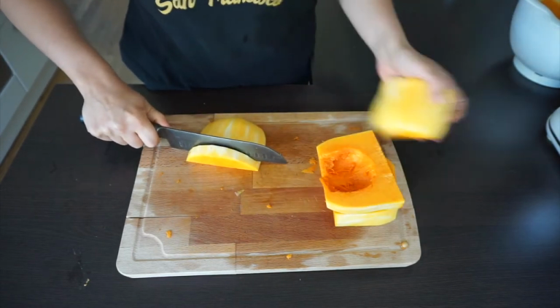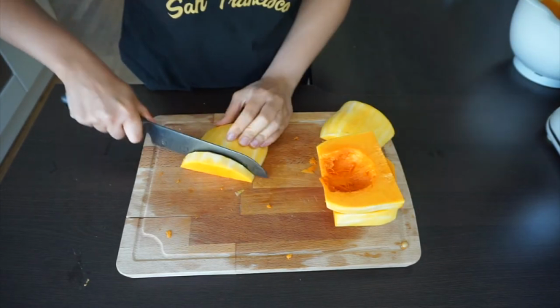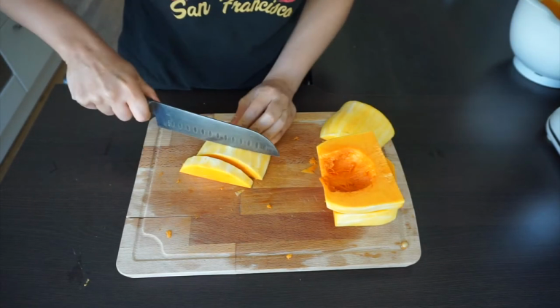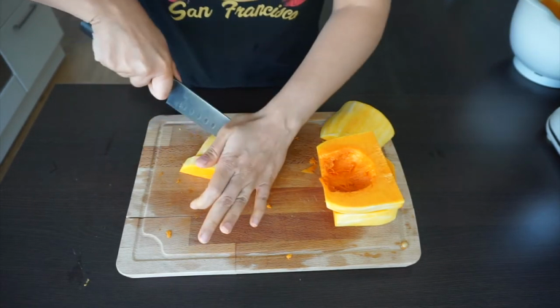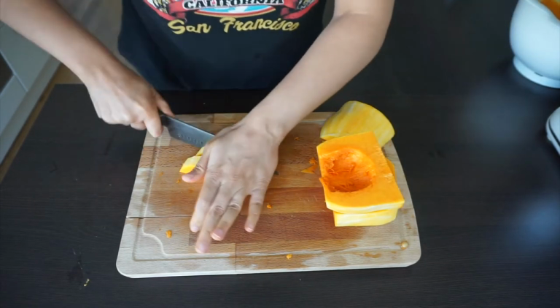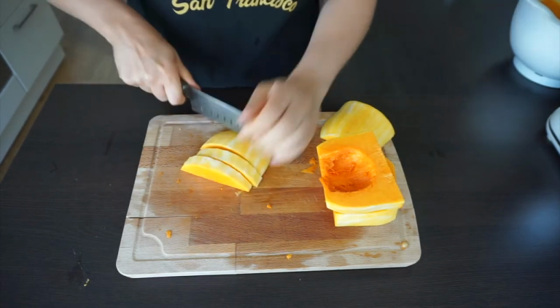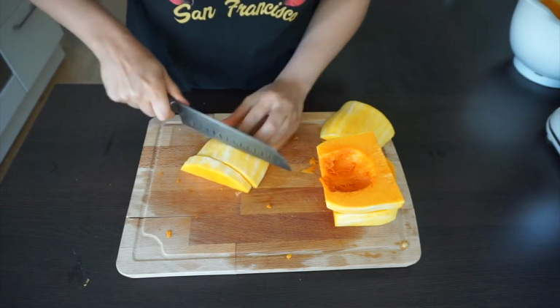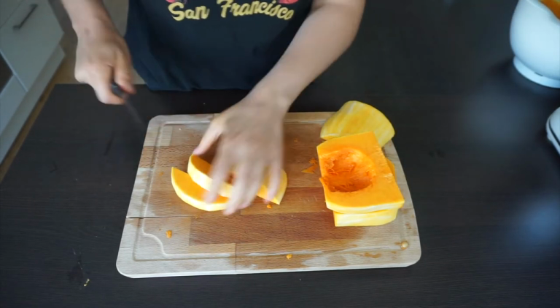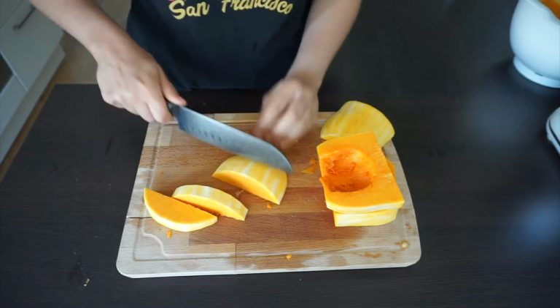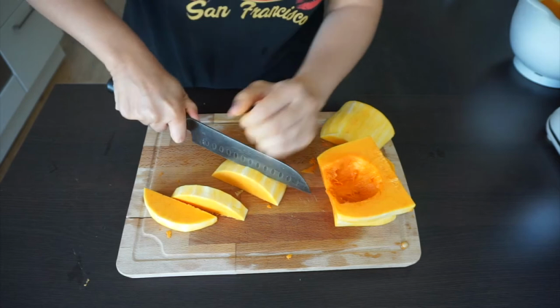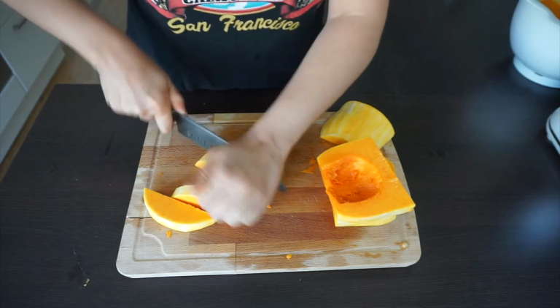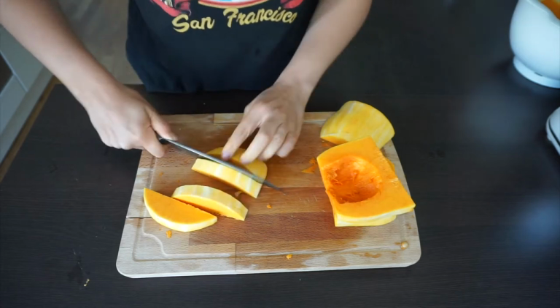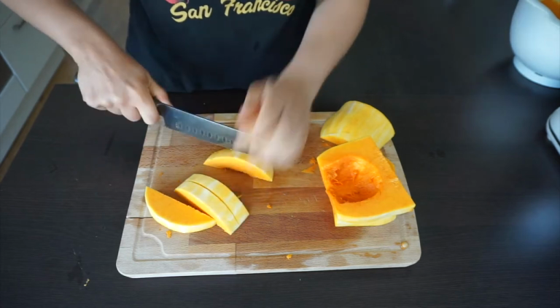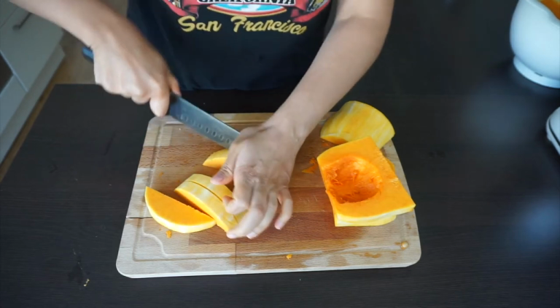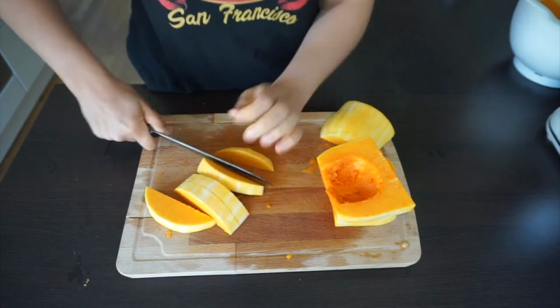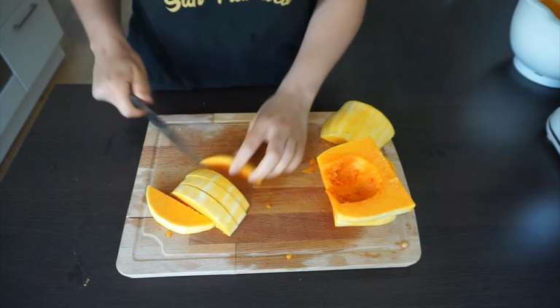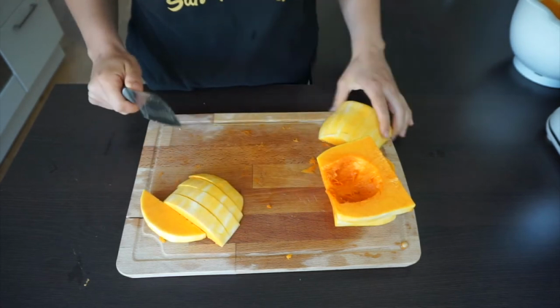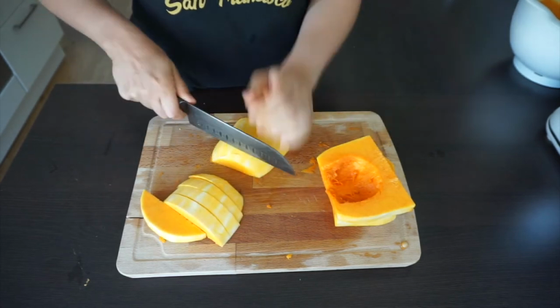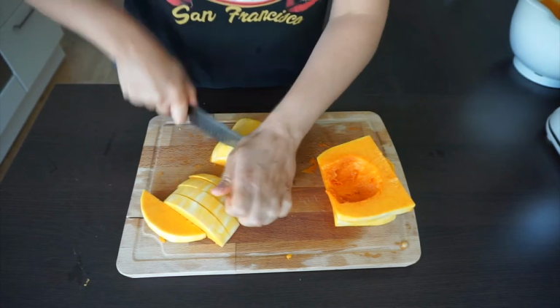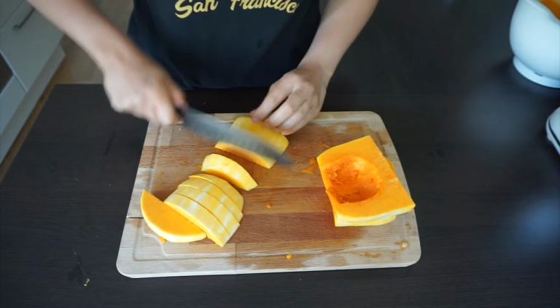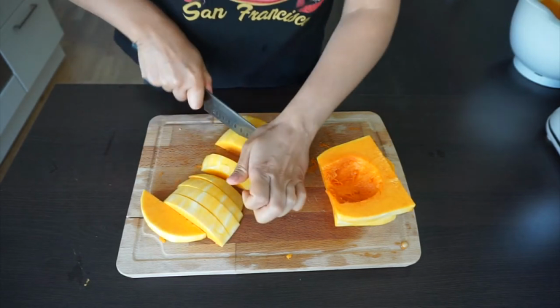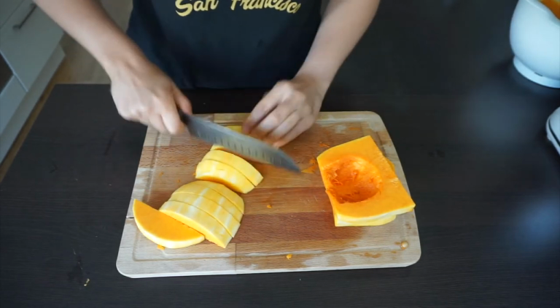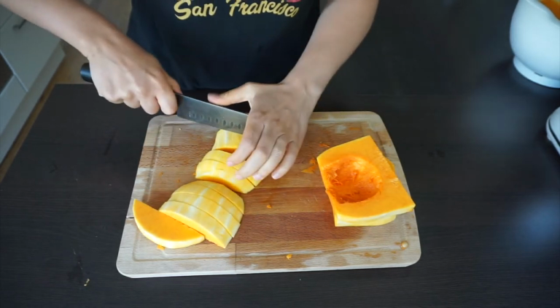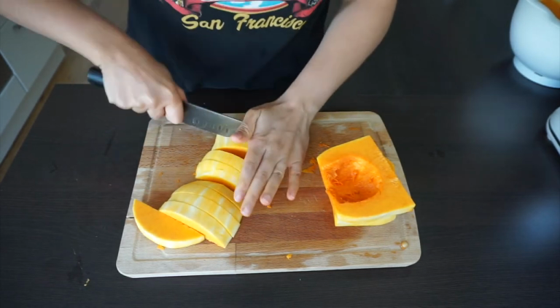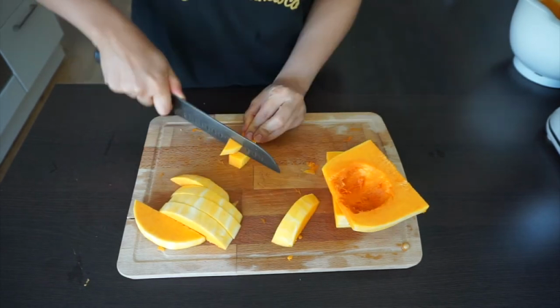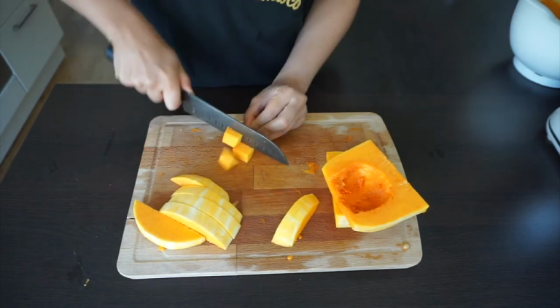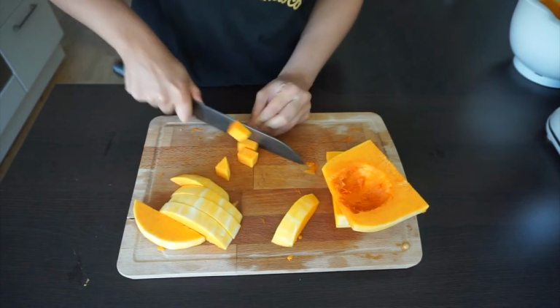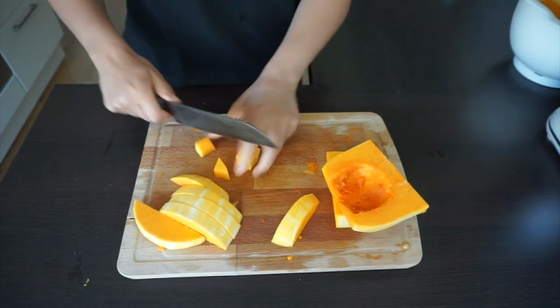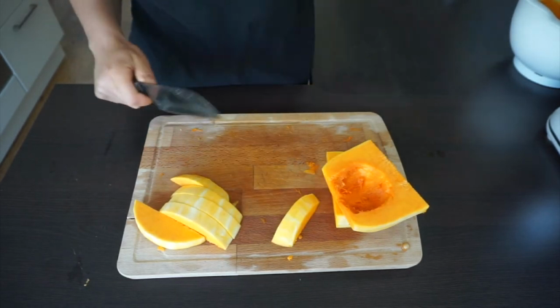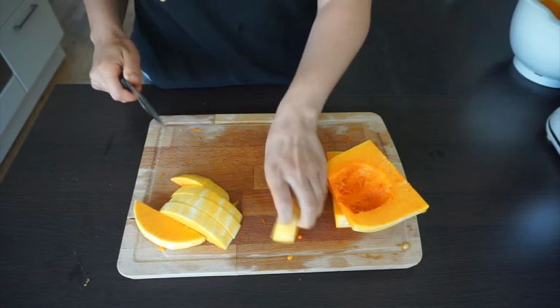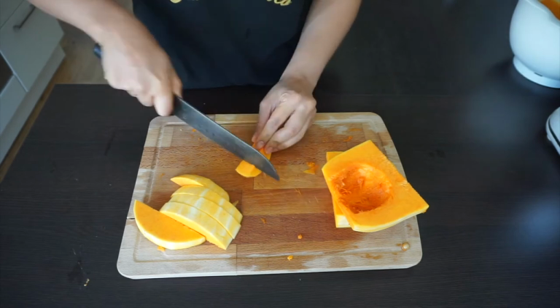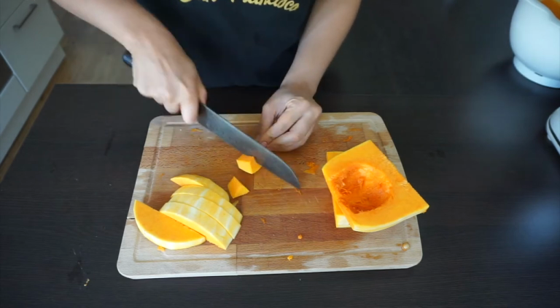Now I will cut them into small cubes, but it depends on your choice — cut them into whatever shape you want.